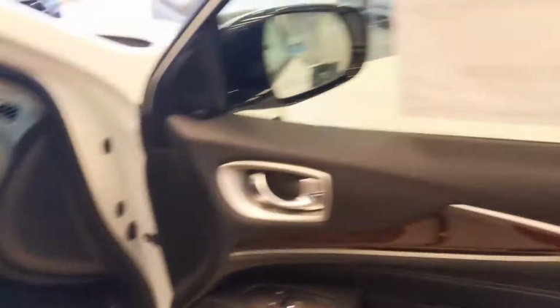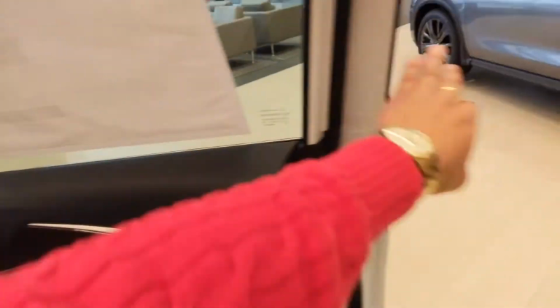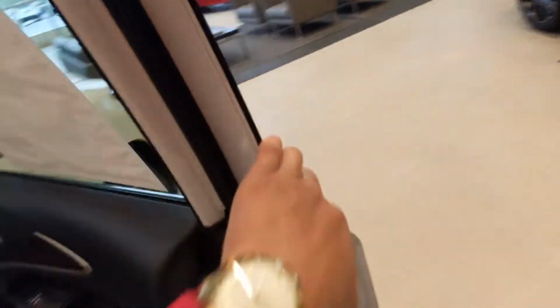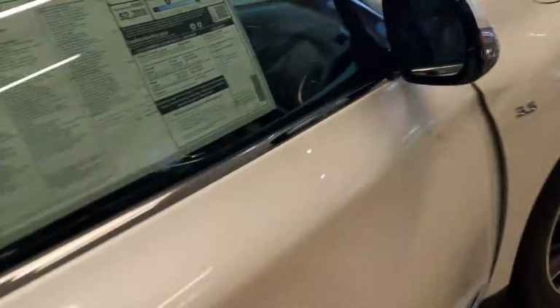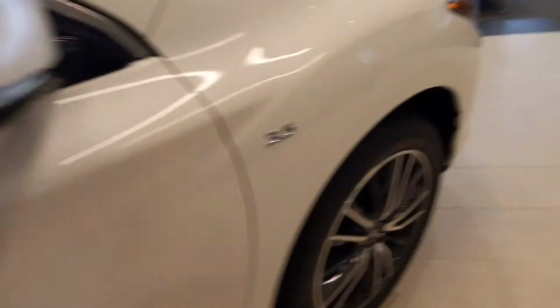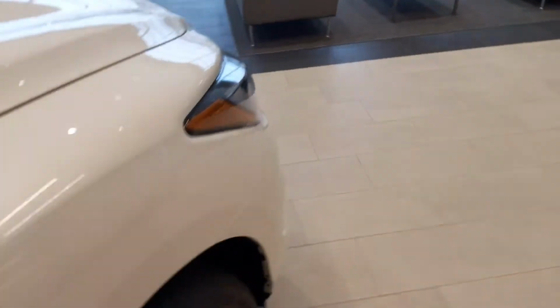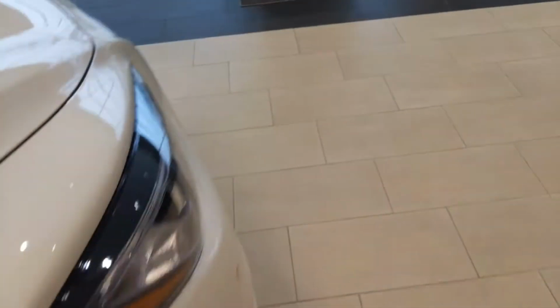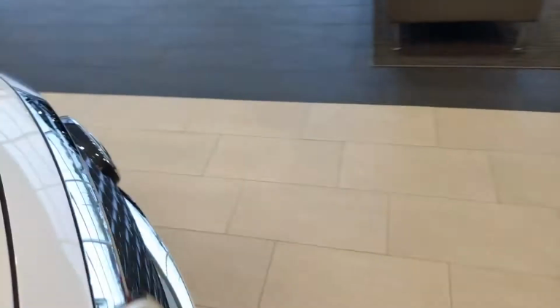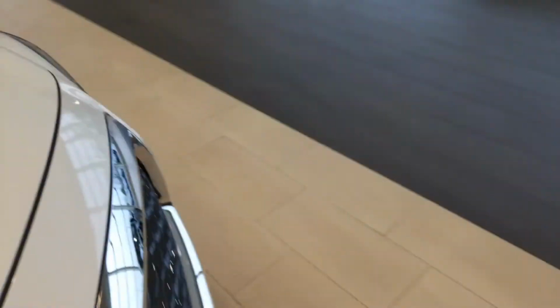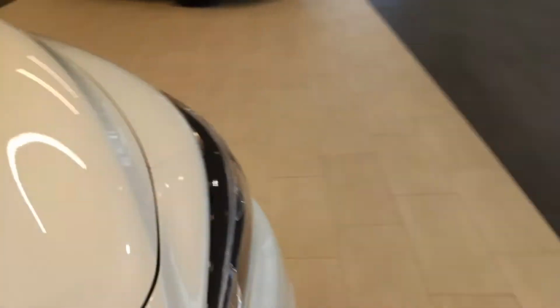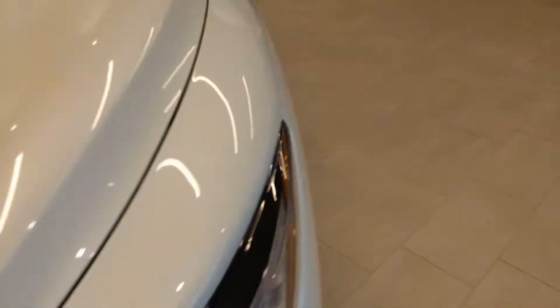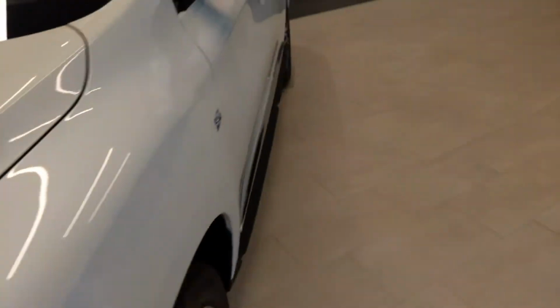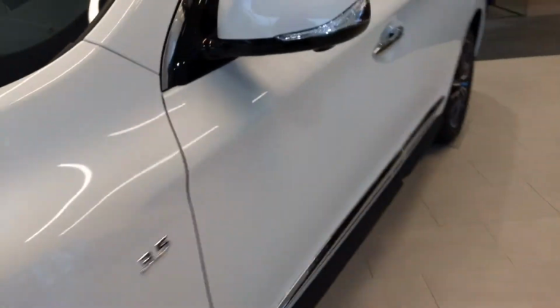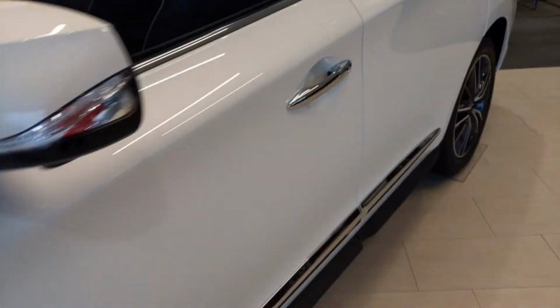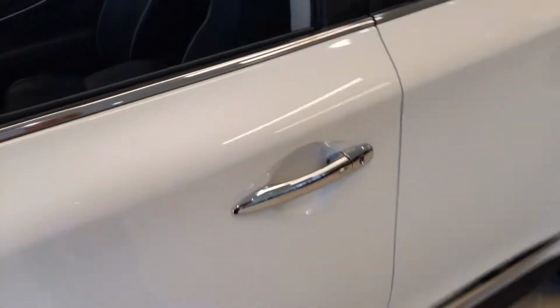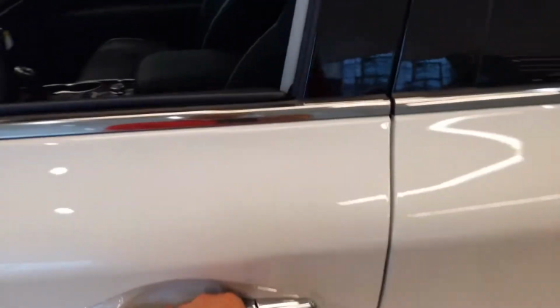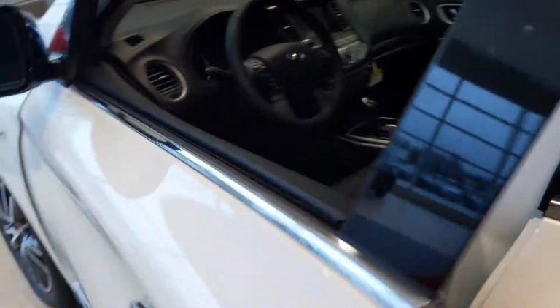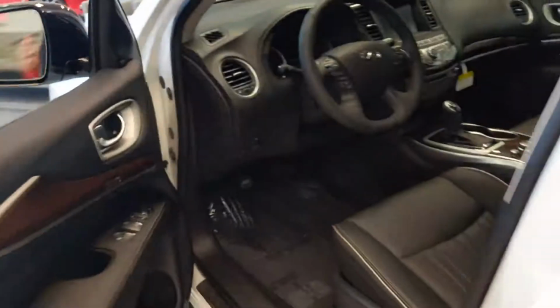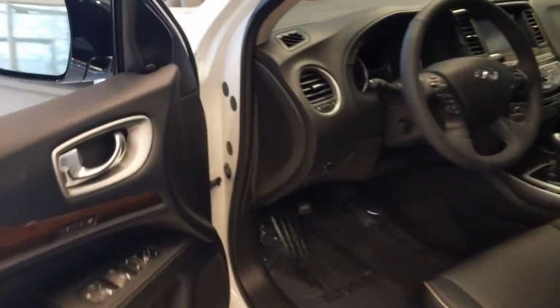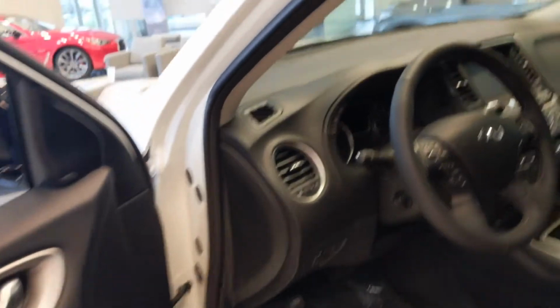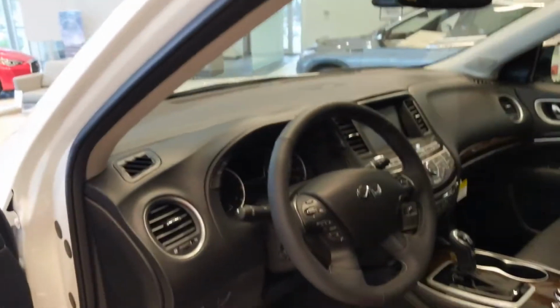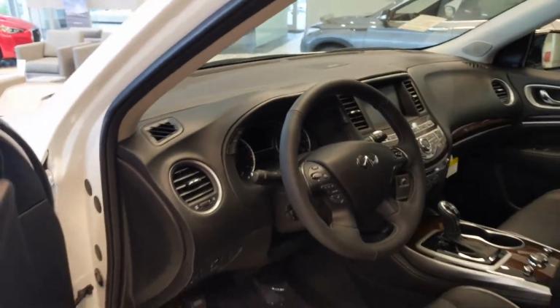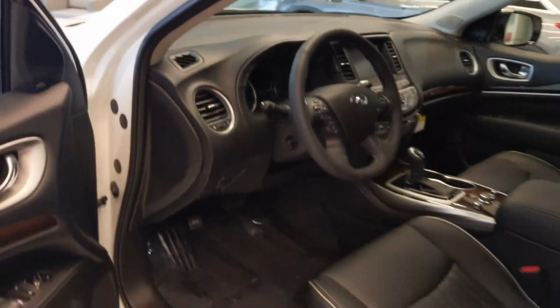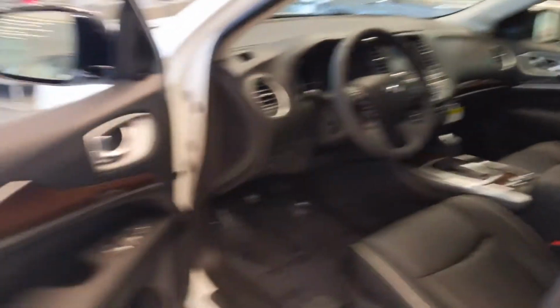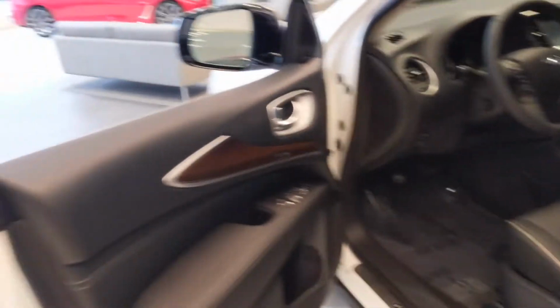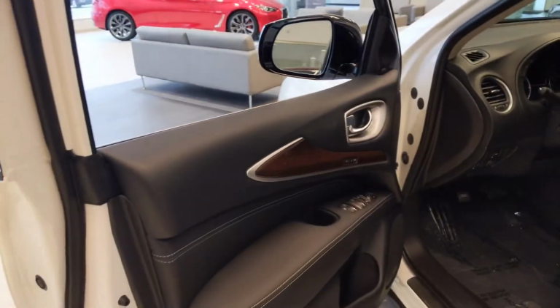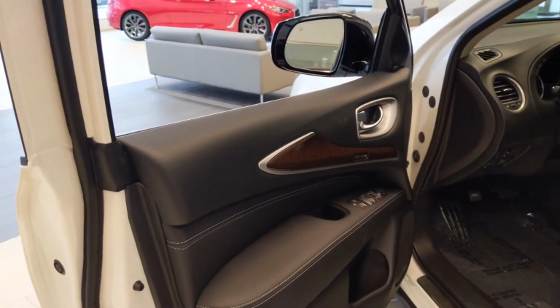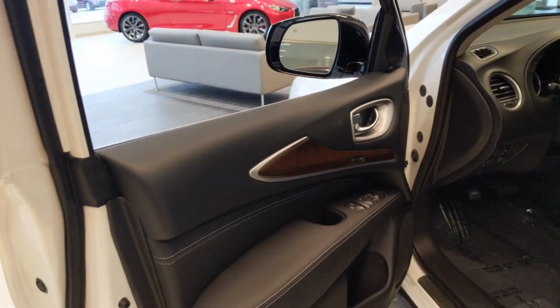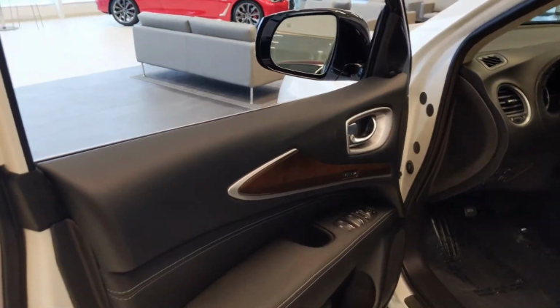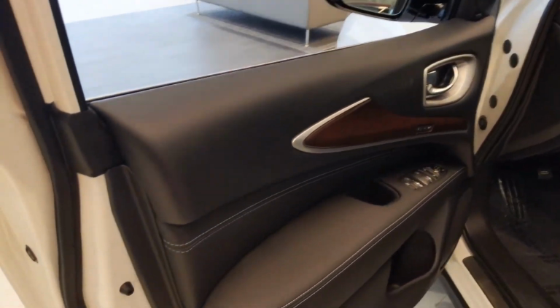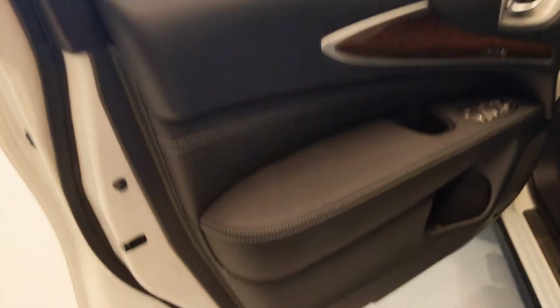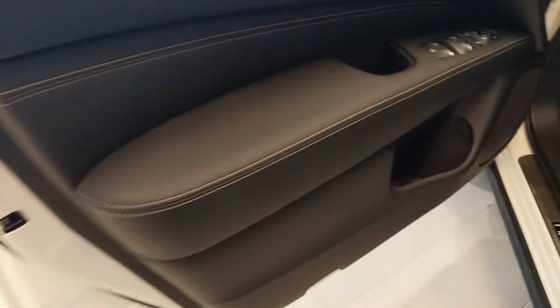Let me go over here and show you what the front driver's side looks like as well so you can take a look at that, and we'll be done here. Once again, thank you so much for reaching out and showing interest in the QX60. Awesome vehicle and I'd love to have an opportunity to go over it with you in person.